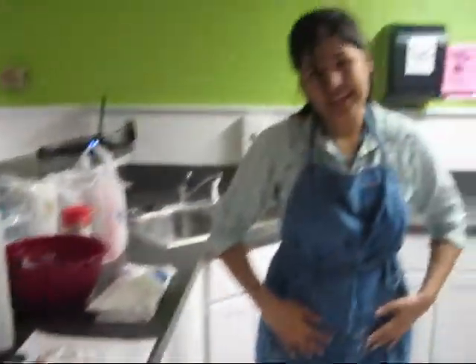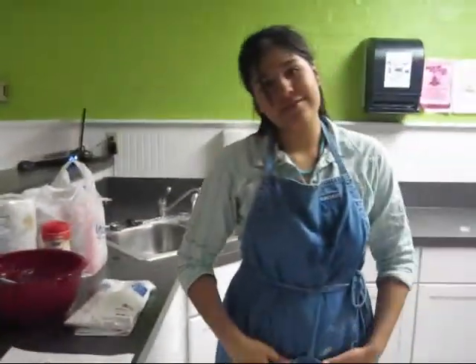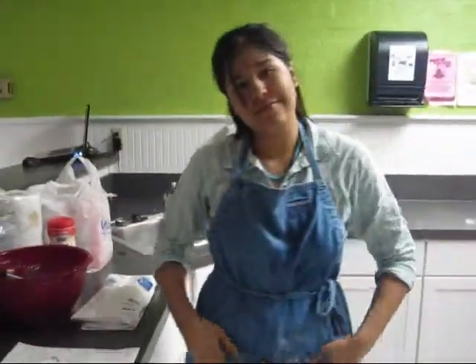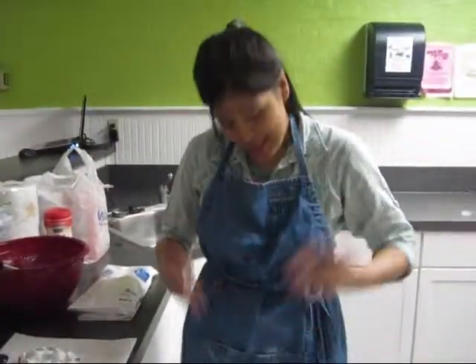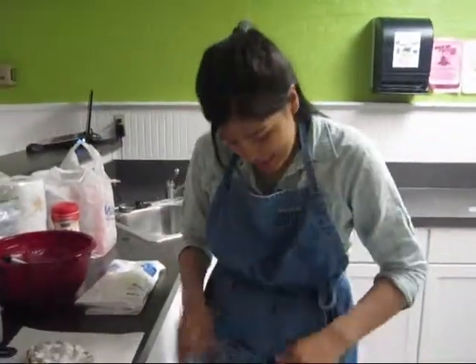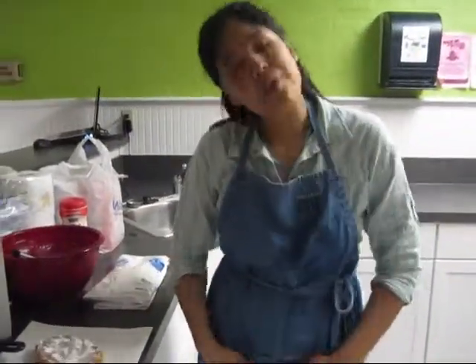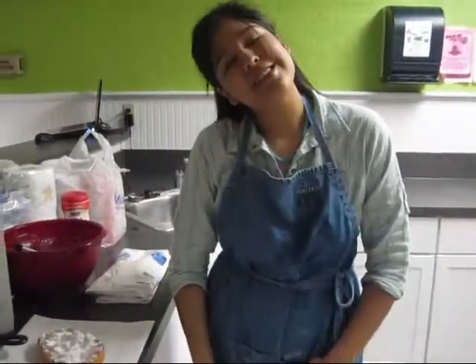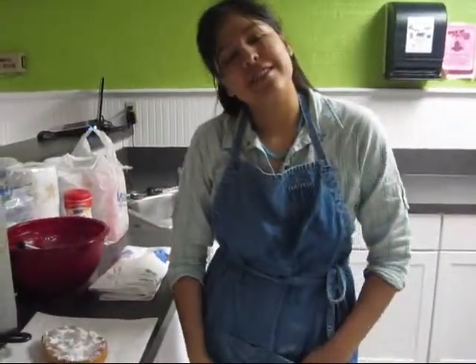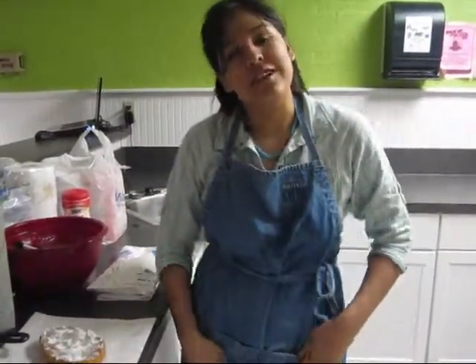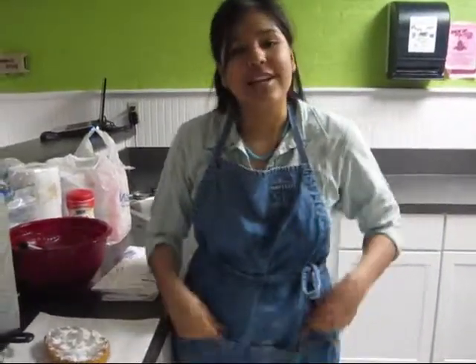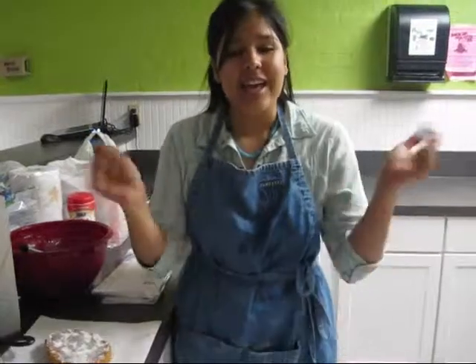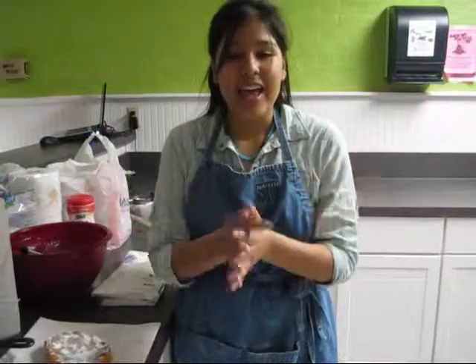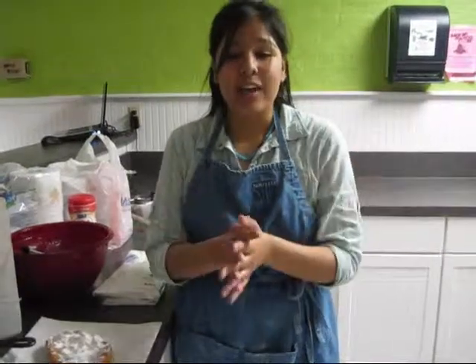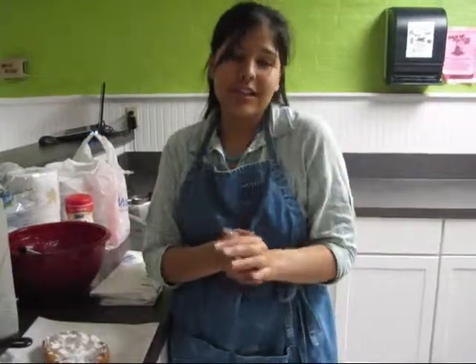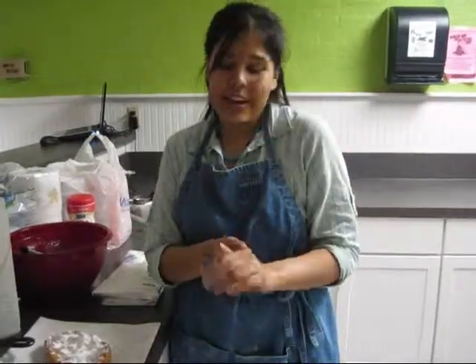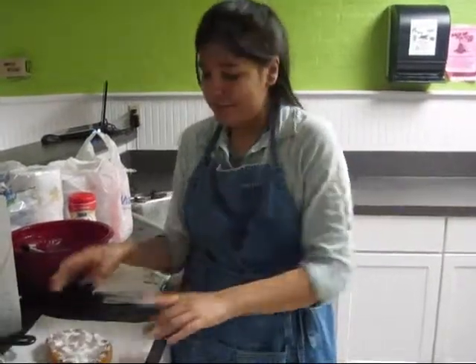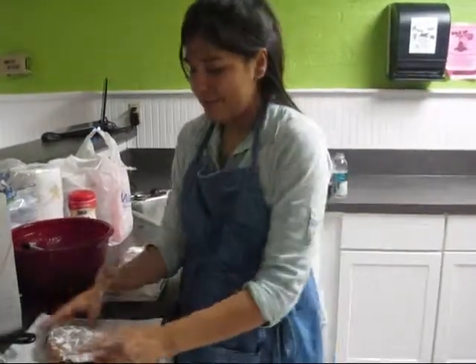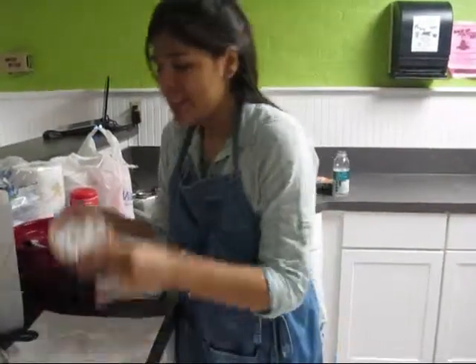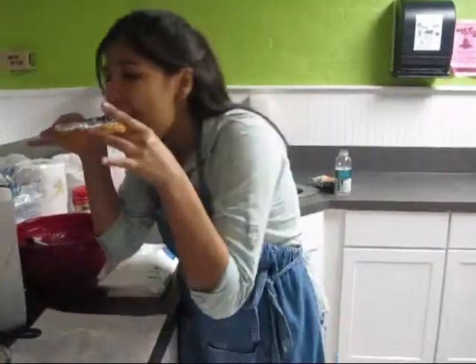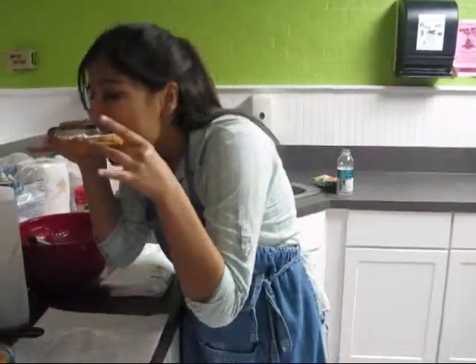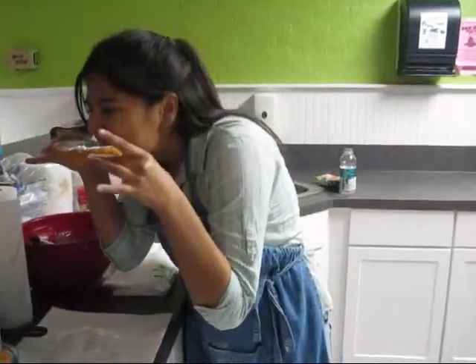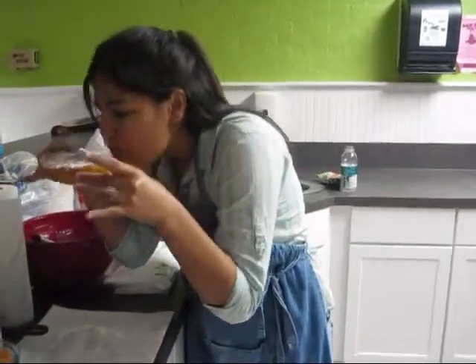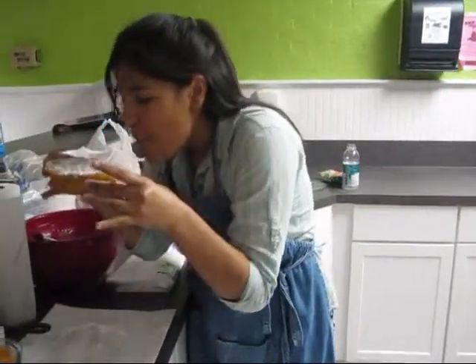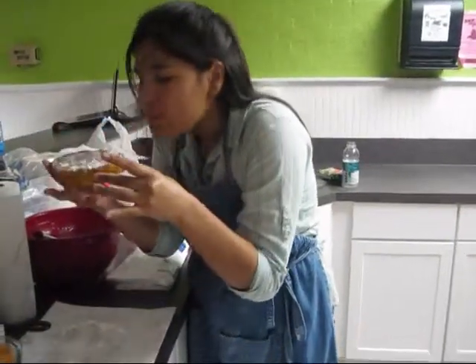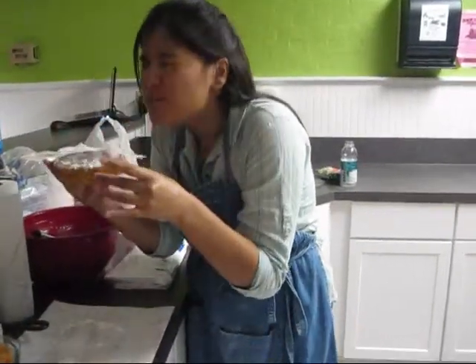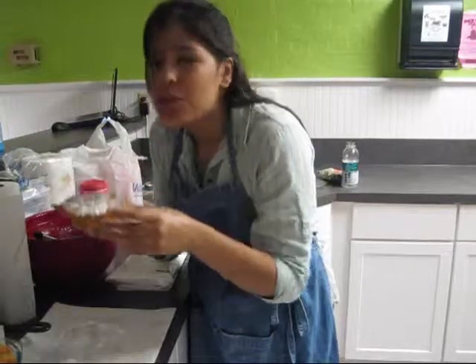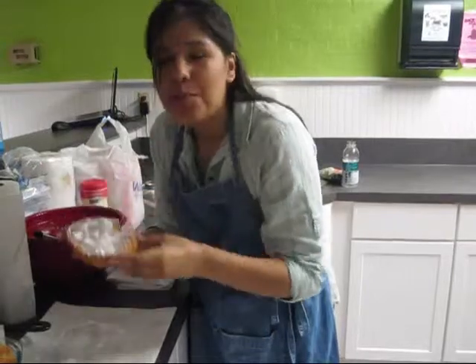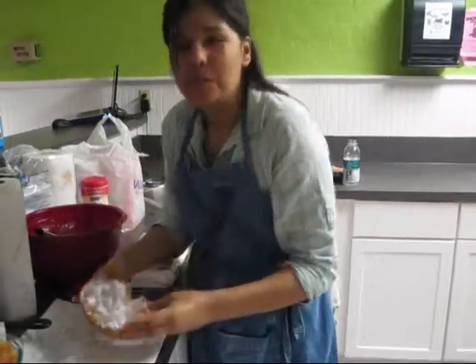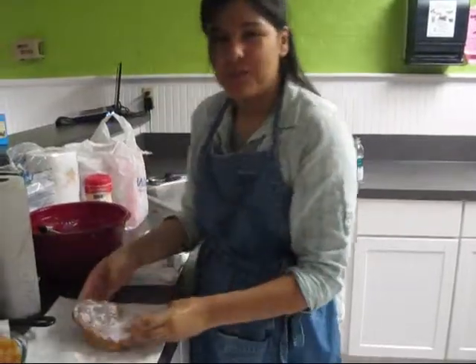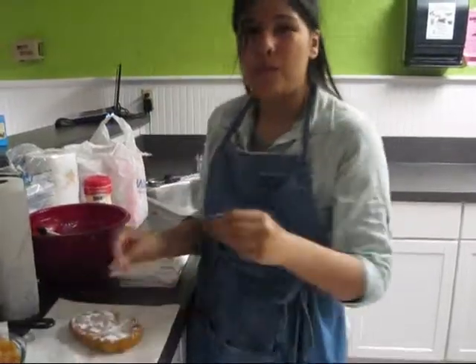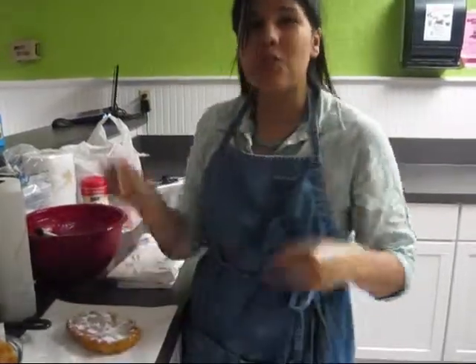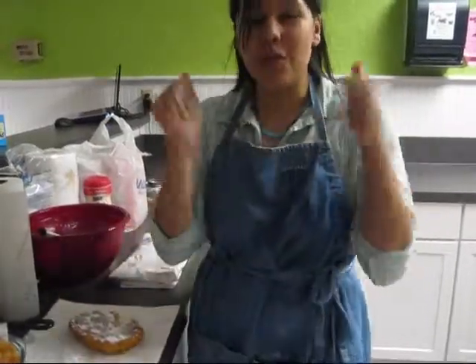That's it. I hope you guys enjoyed this cooking project and hopefully you get to try it. Mmm — it's a little... so good.